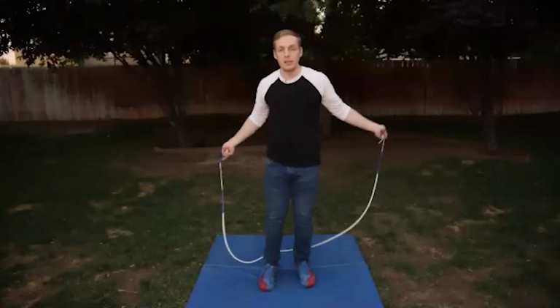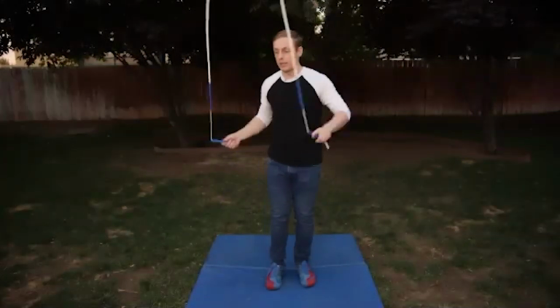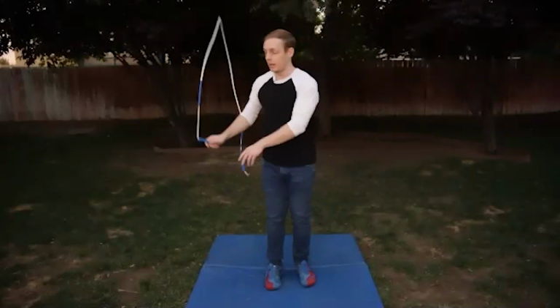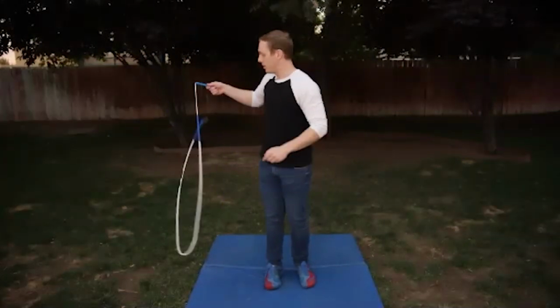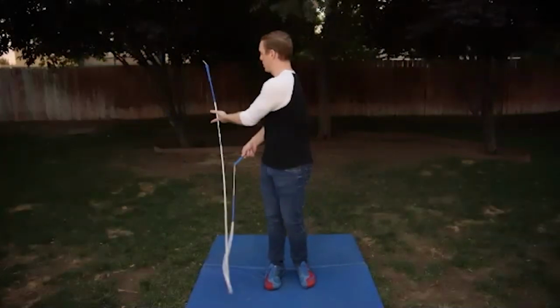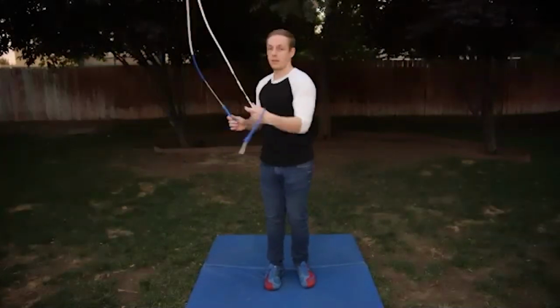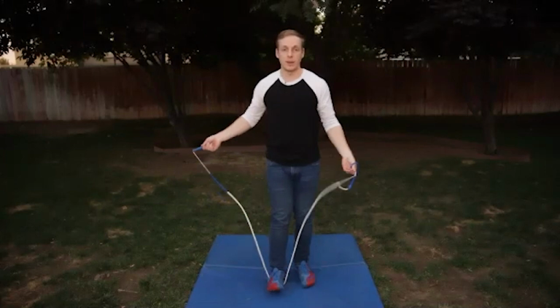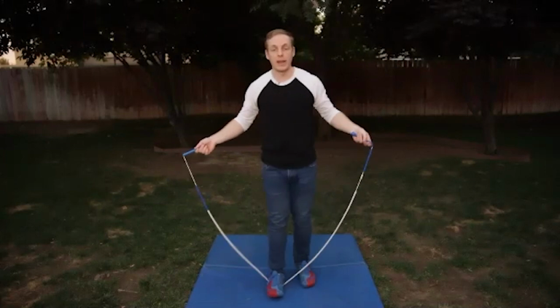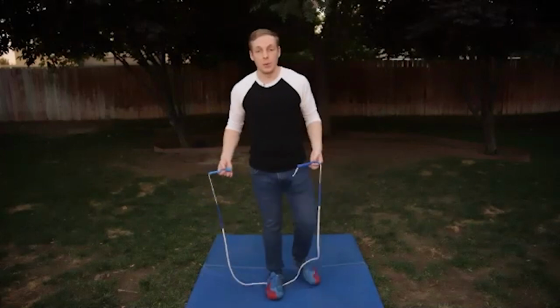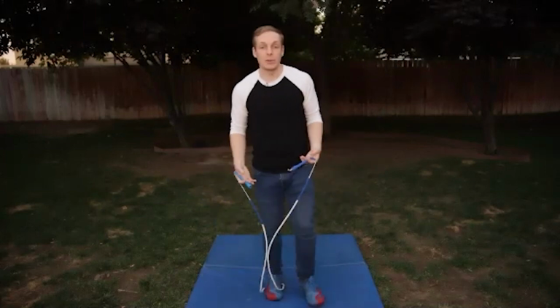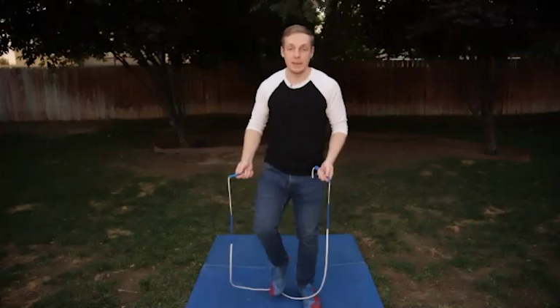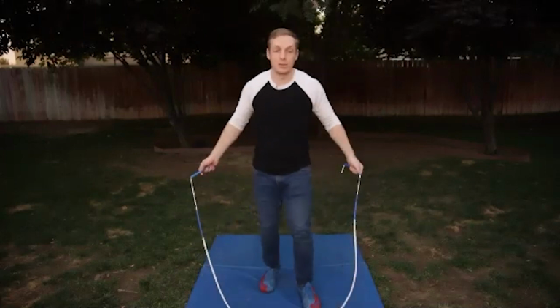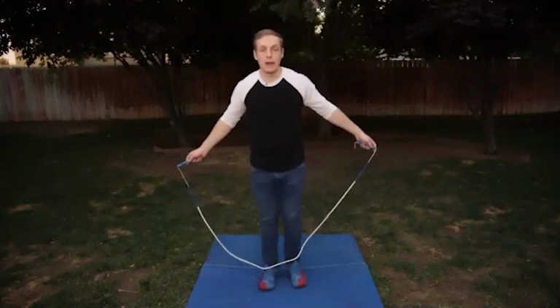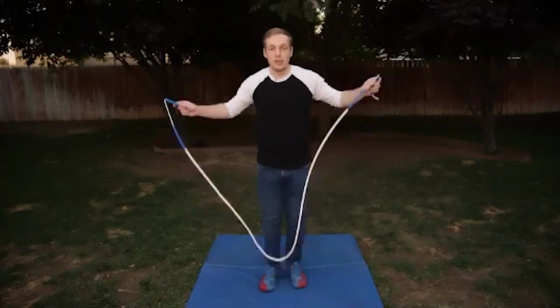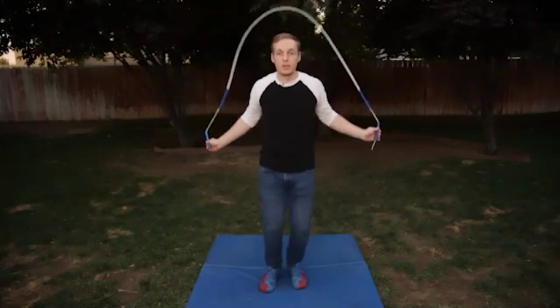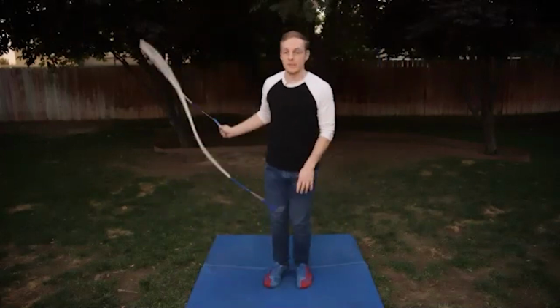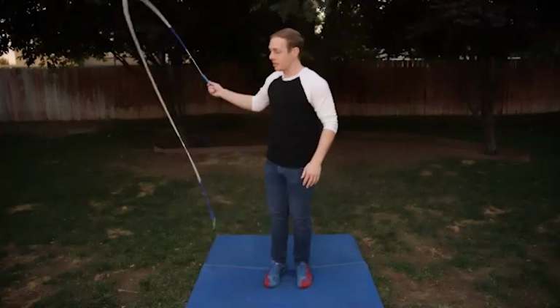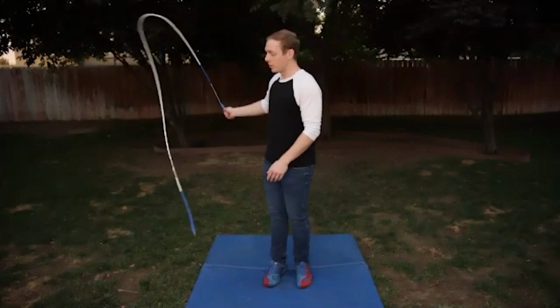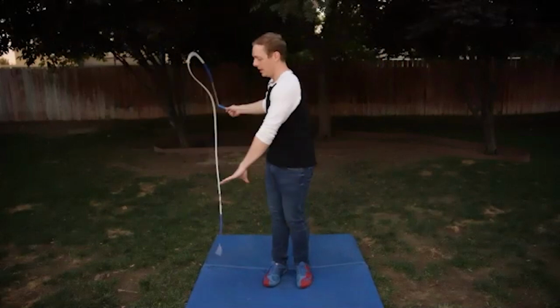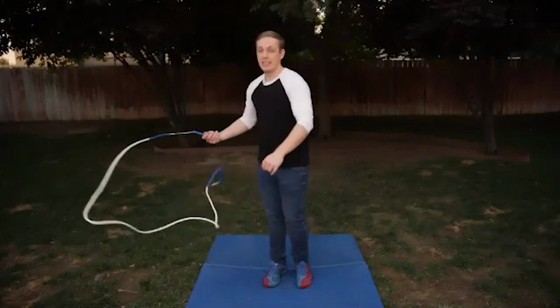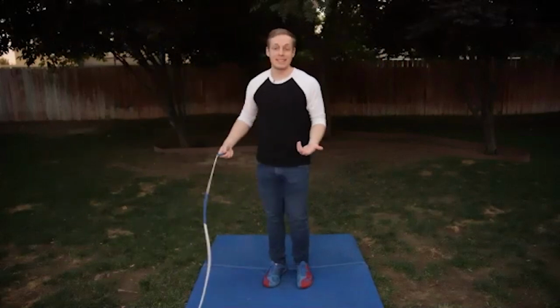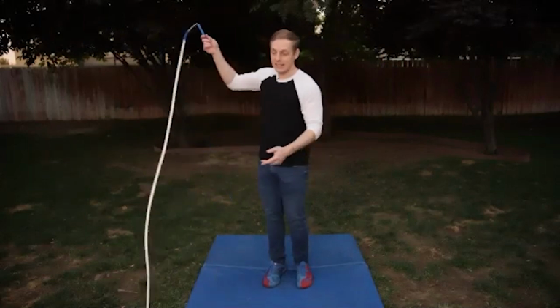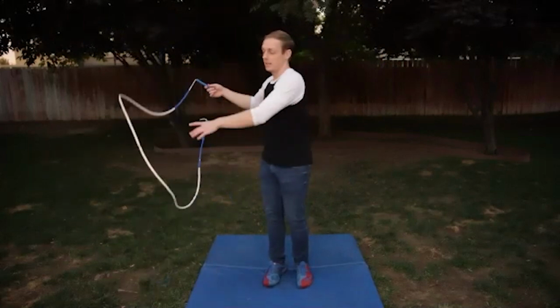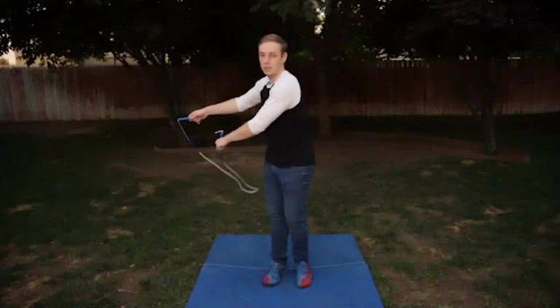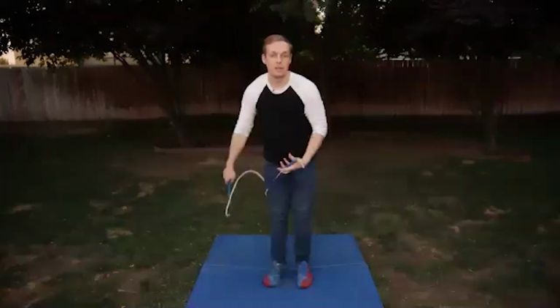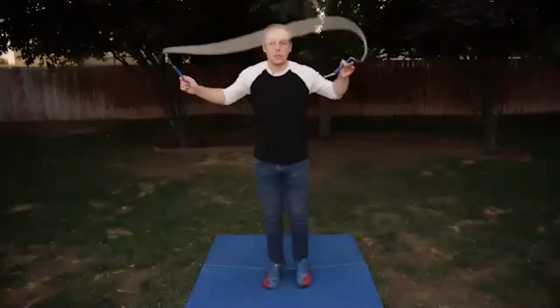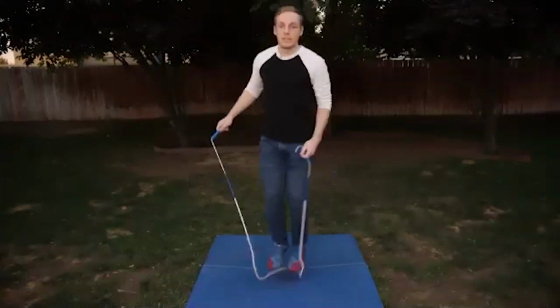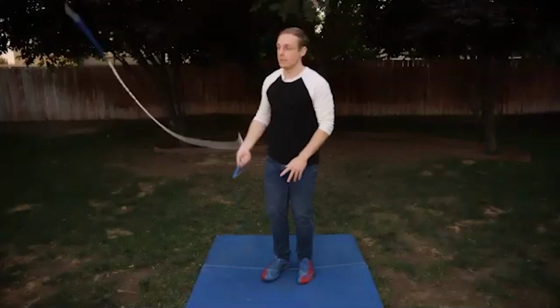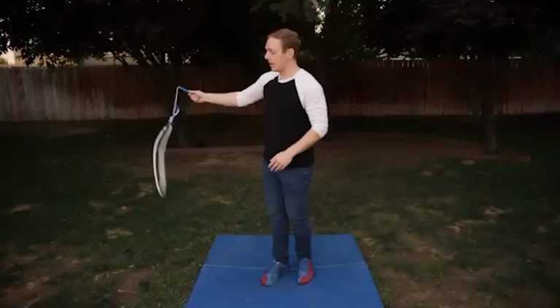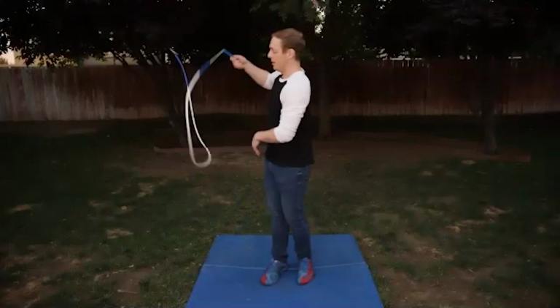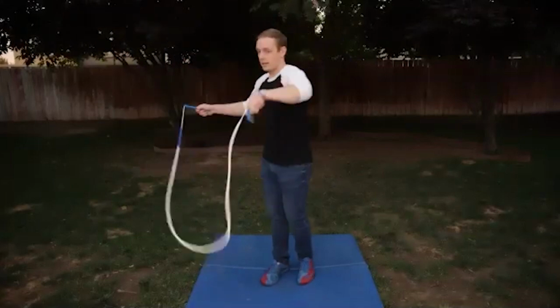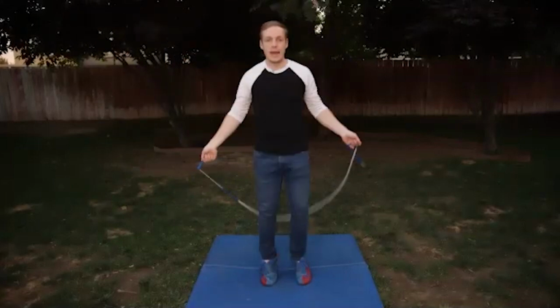So that would be here and then come back. With backwards, it's the same thing. So when we go backwards, we can do it same side, which this one typically is the easiest to do. So you go backwards, then same side mix, and then catch it.